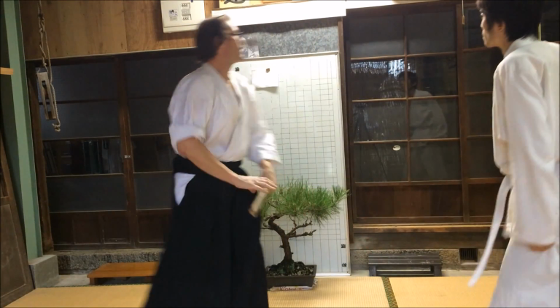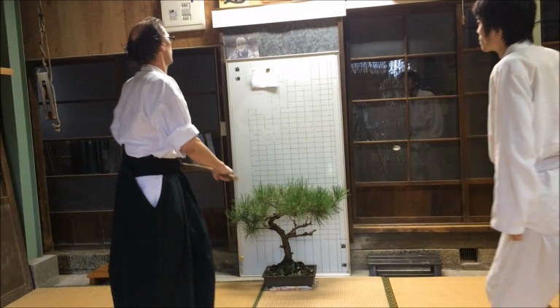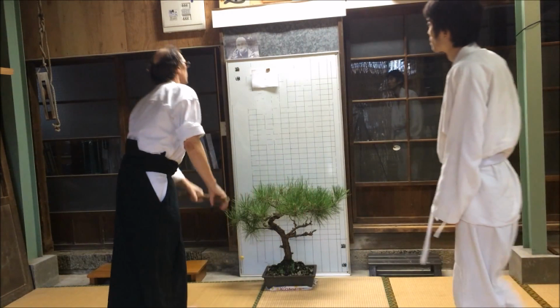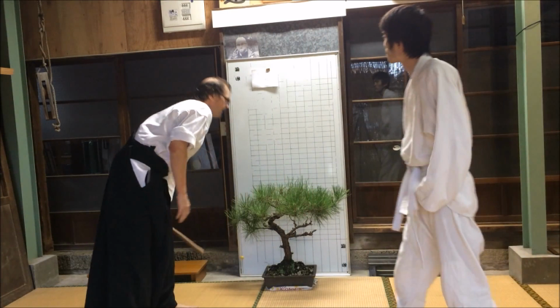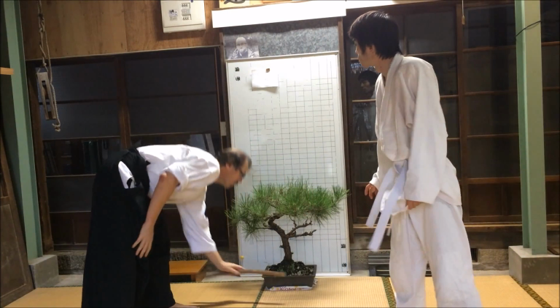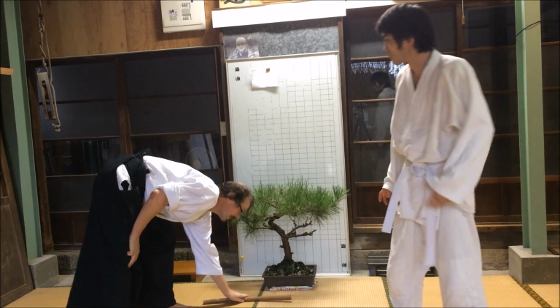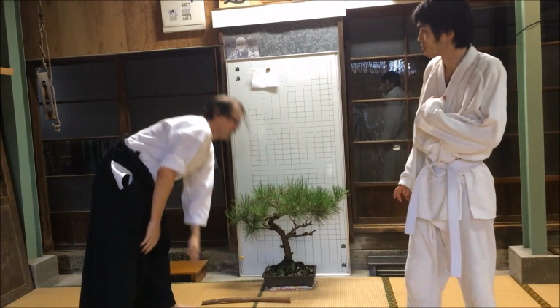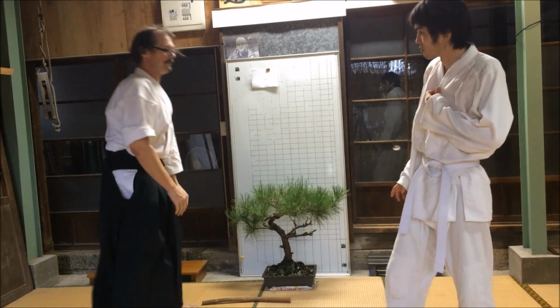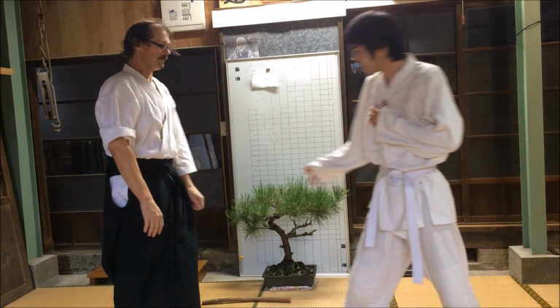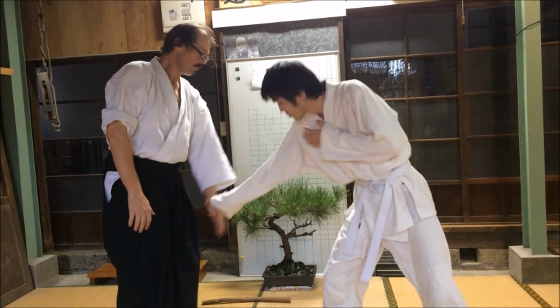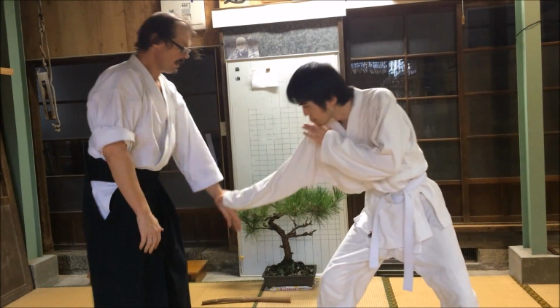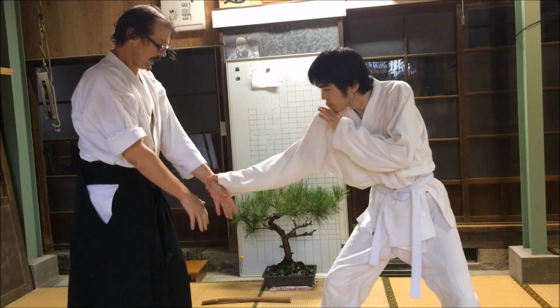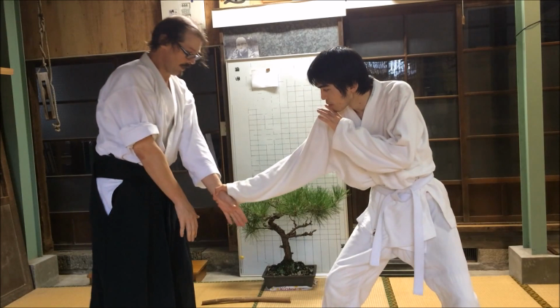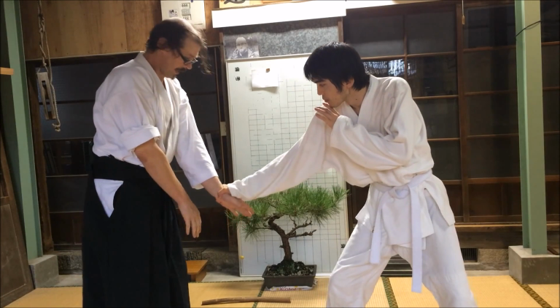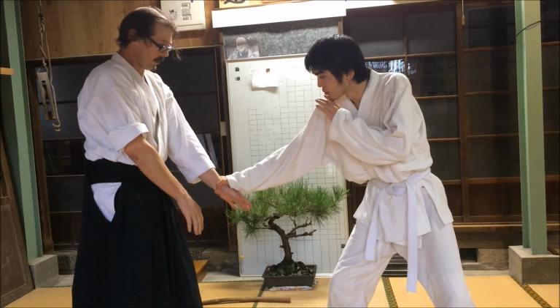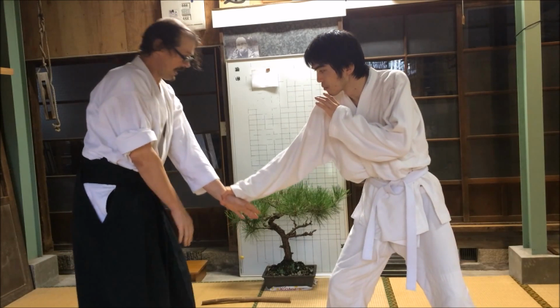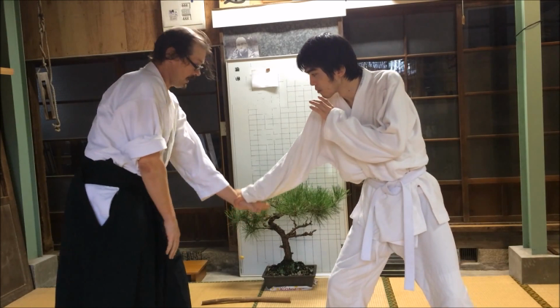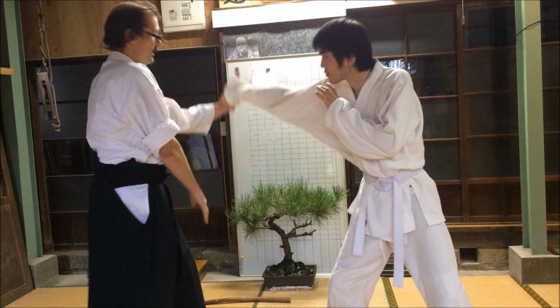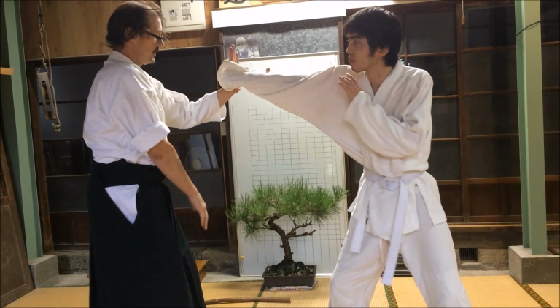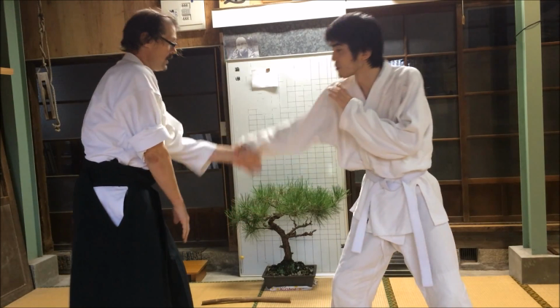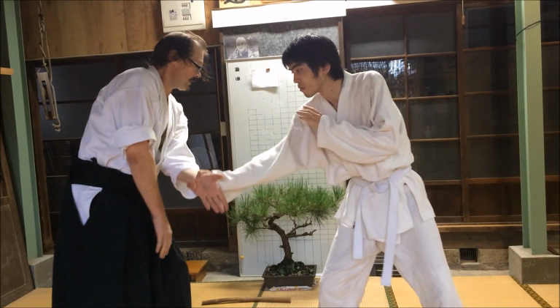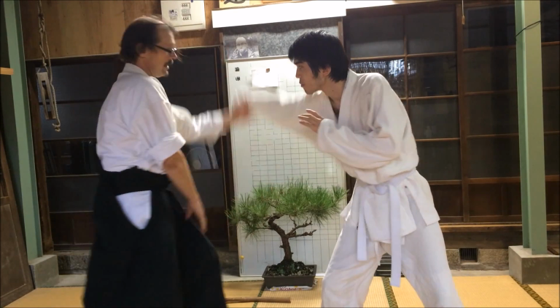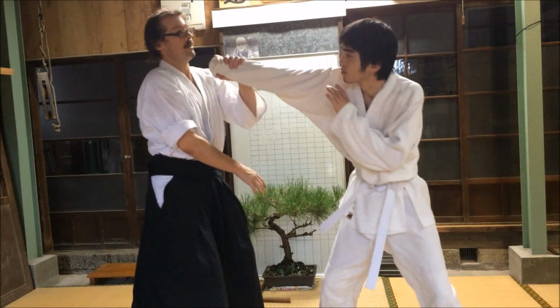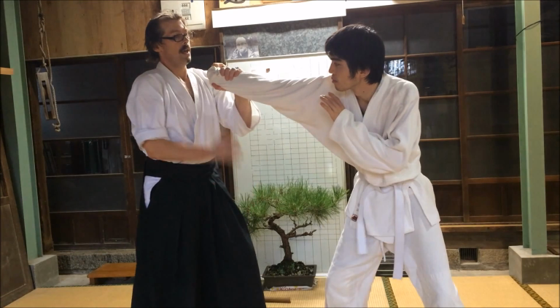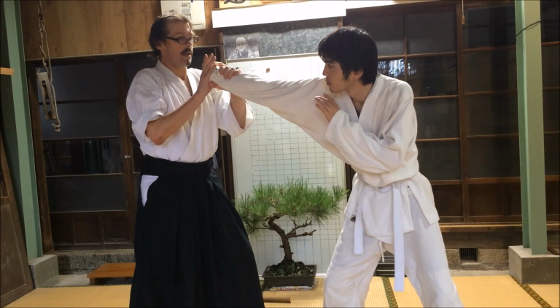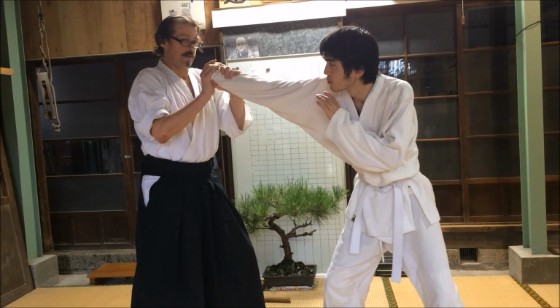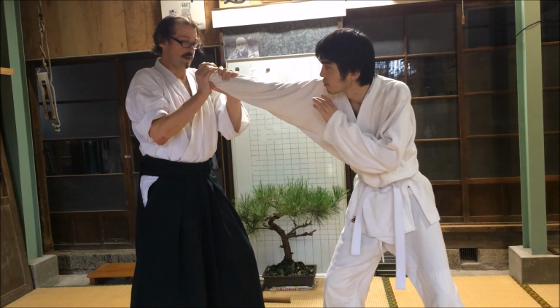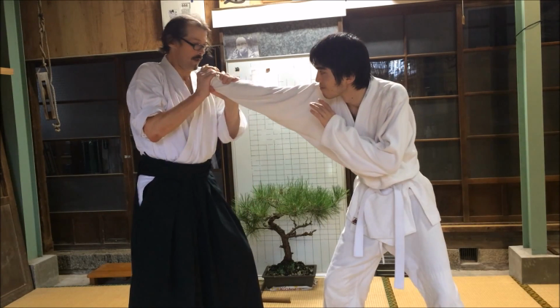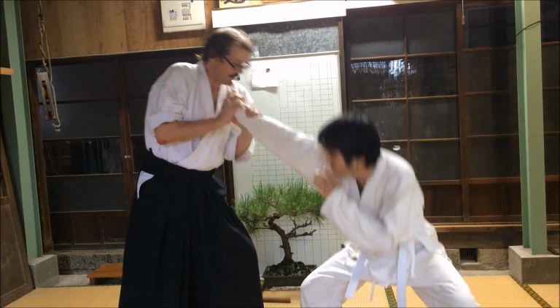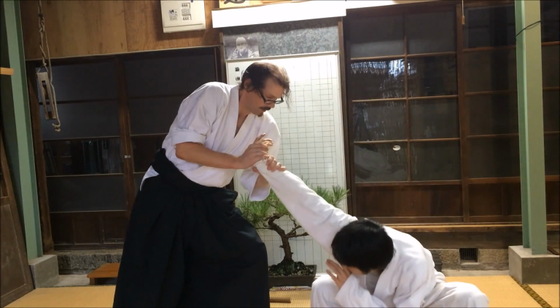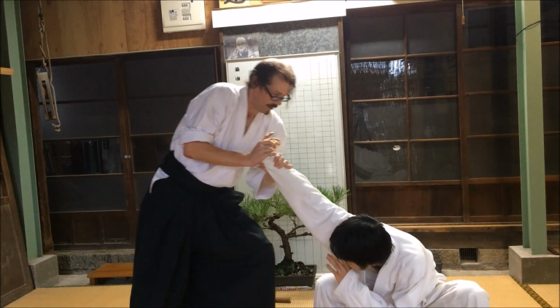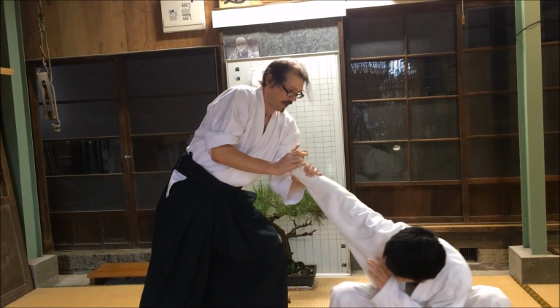The next one is kotegaishi — not like regular kotegaishi. This one comes here: as I step left, I have his wrist and push in.